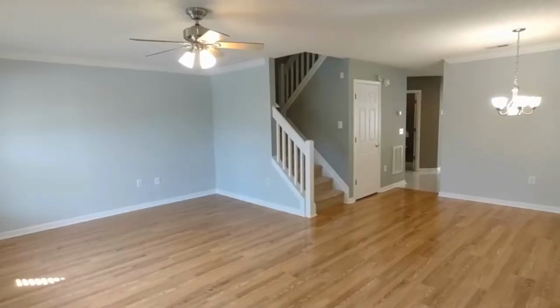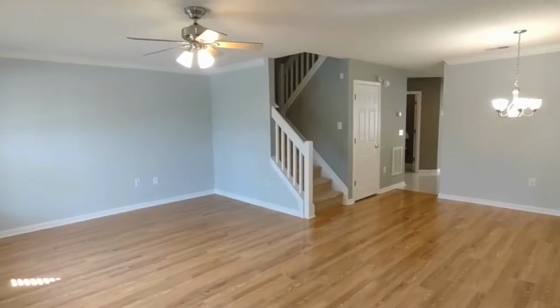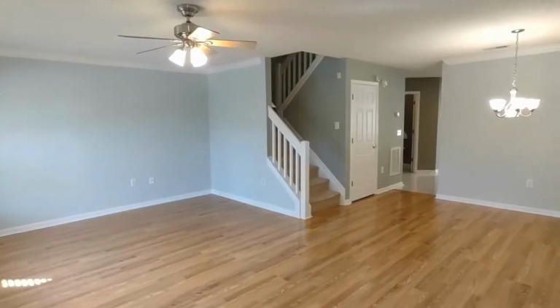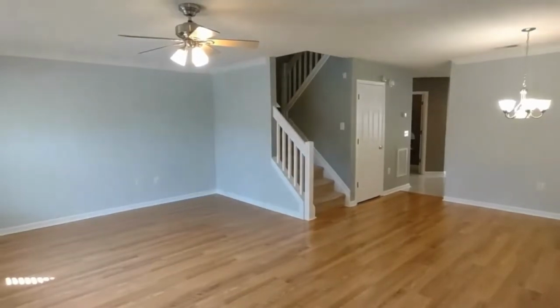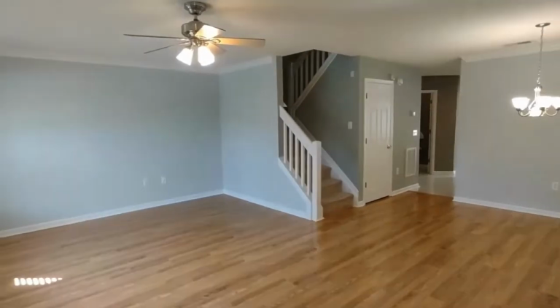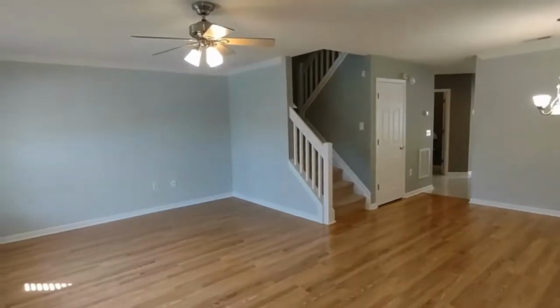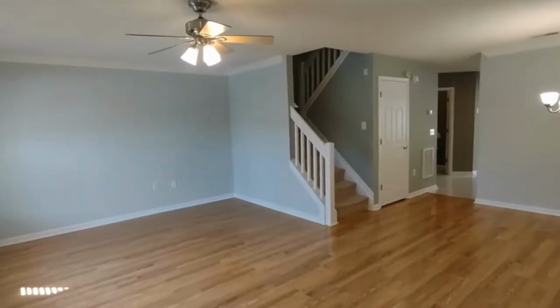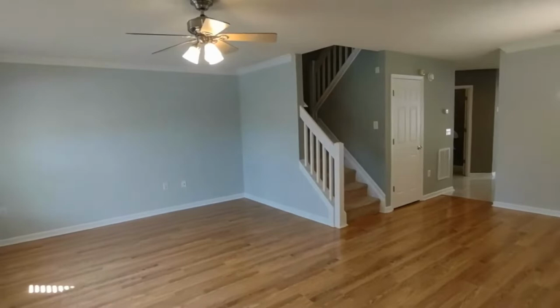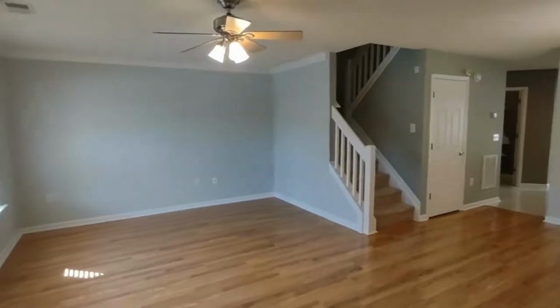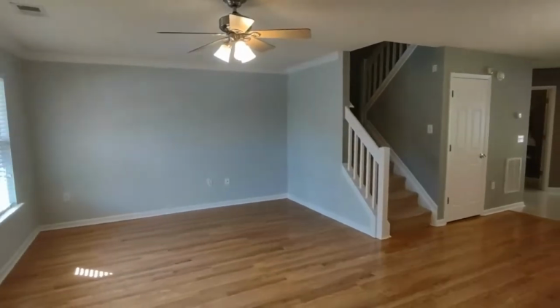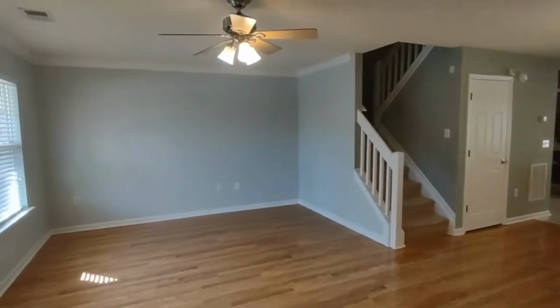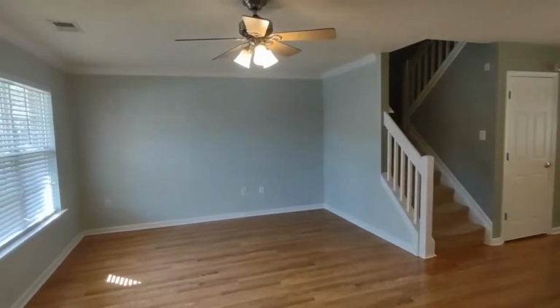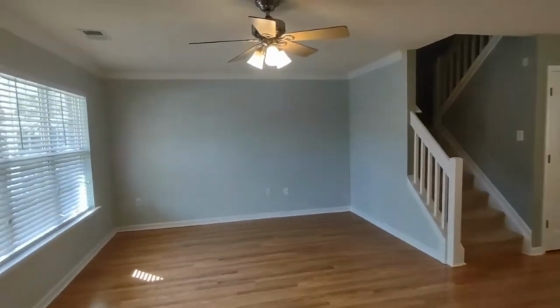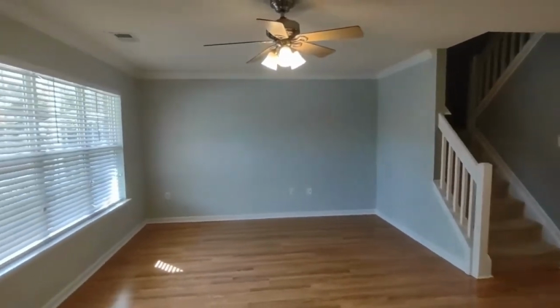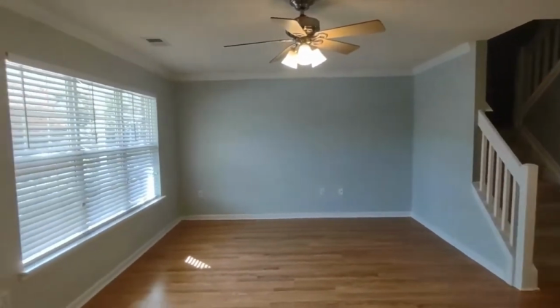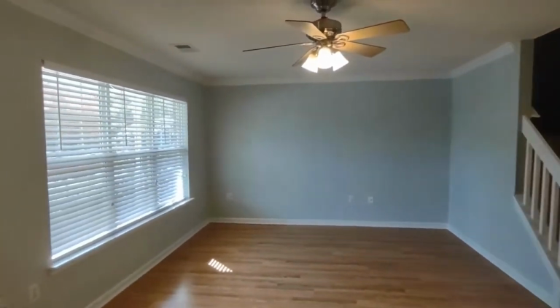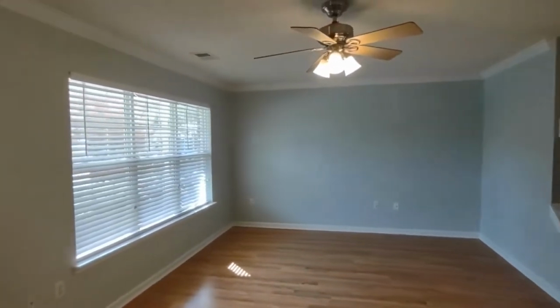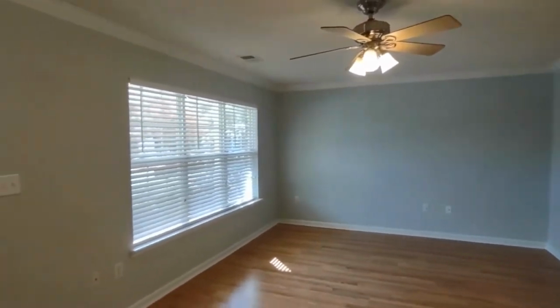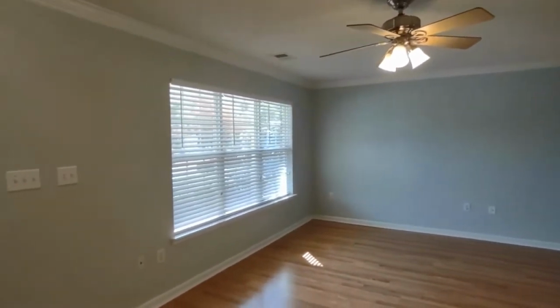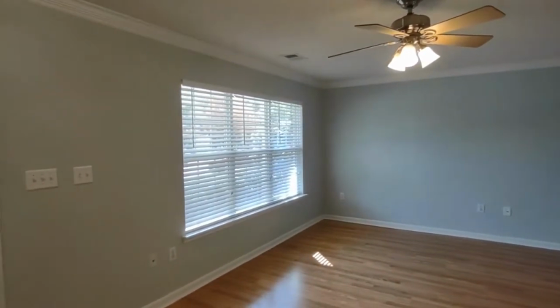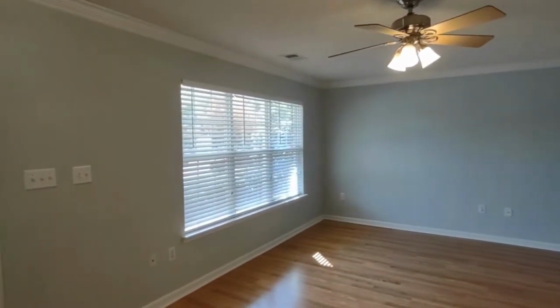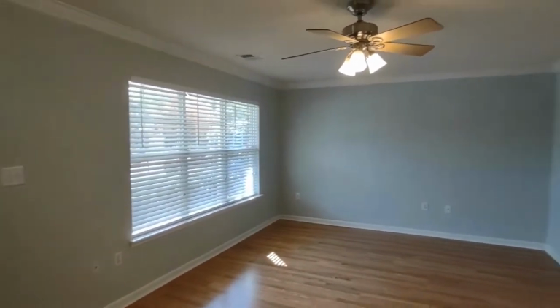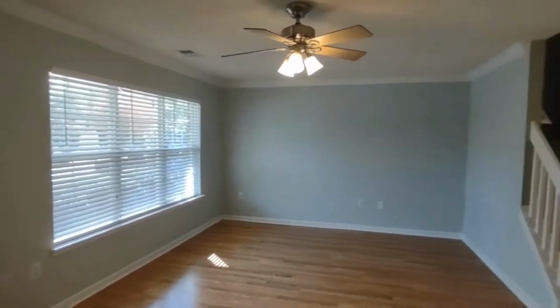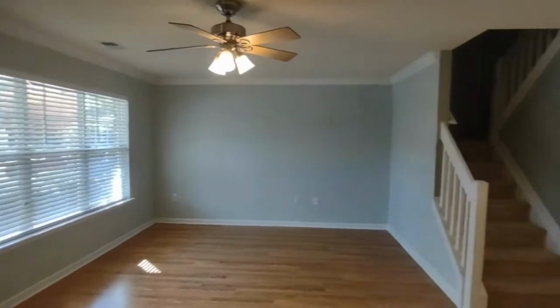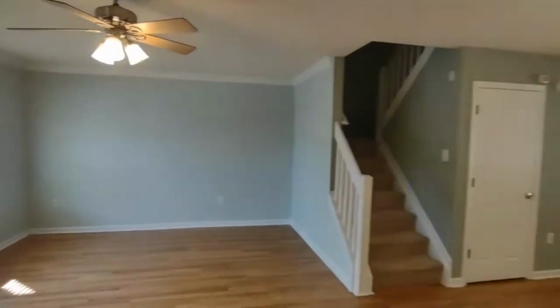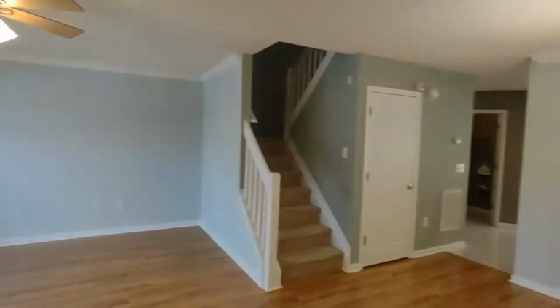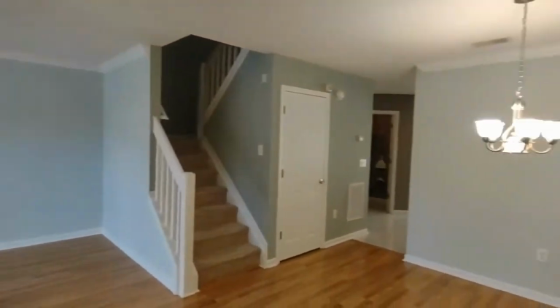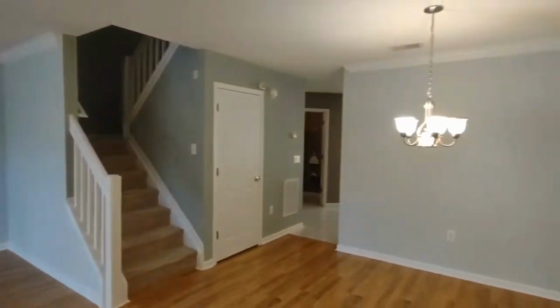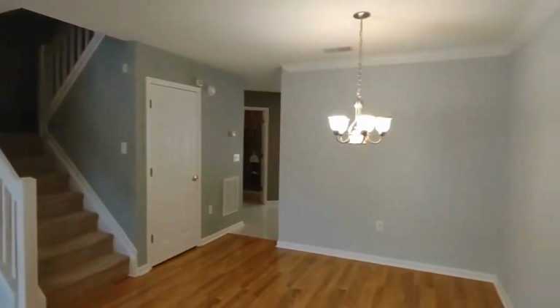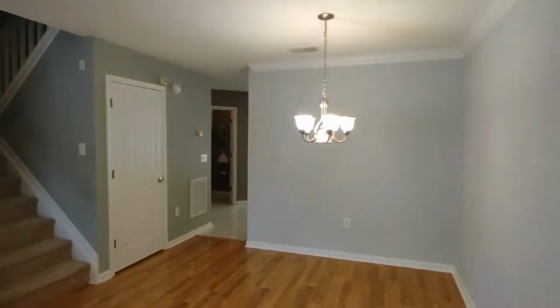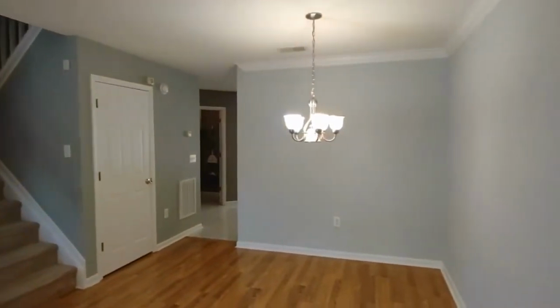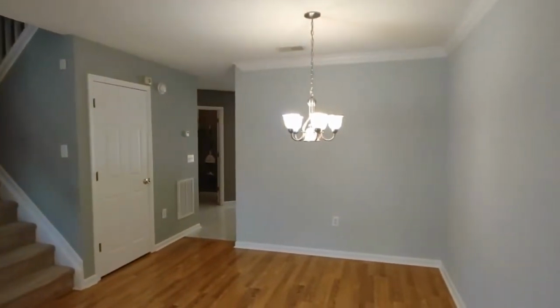Entering through the front door, you enter into the living room area. The living room area is complete with ceiling fan, large front-facing window, and is open concept to a formal dining area.